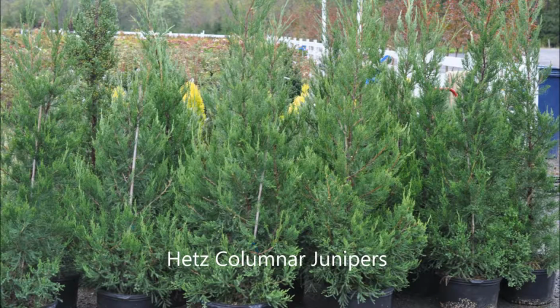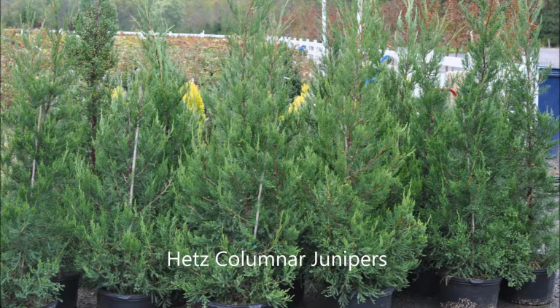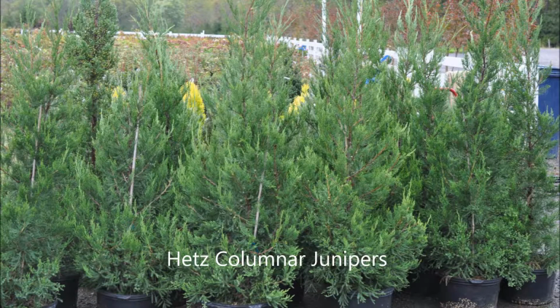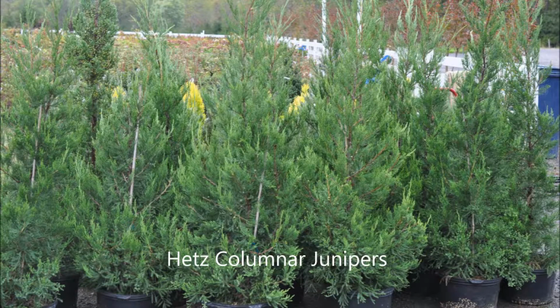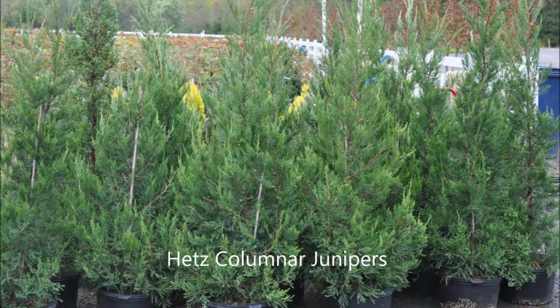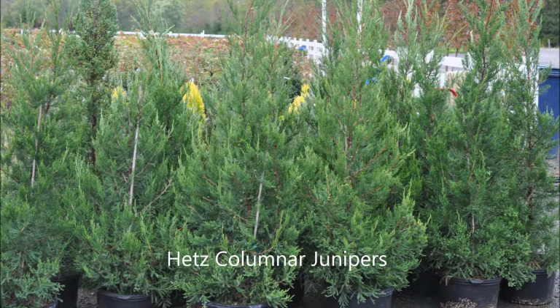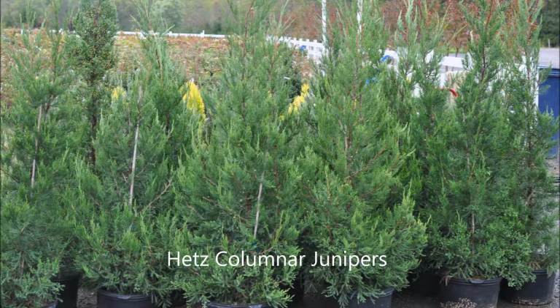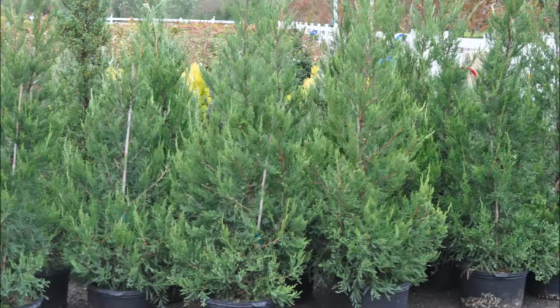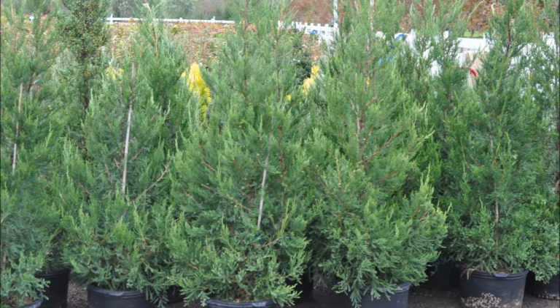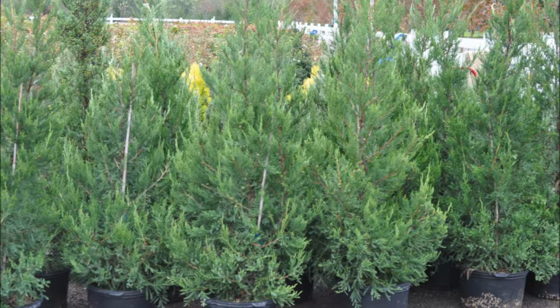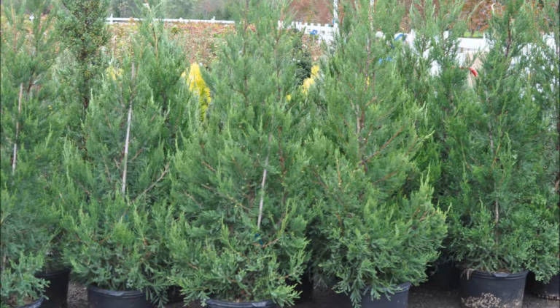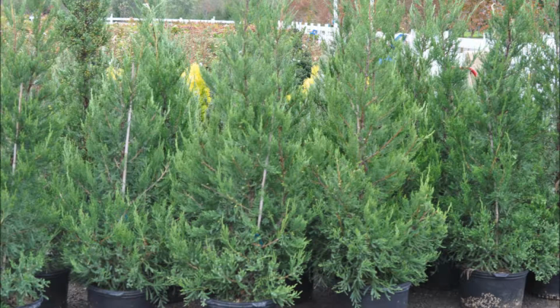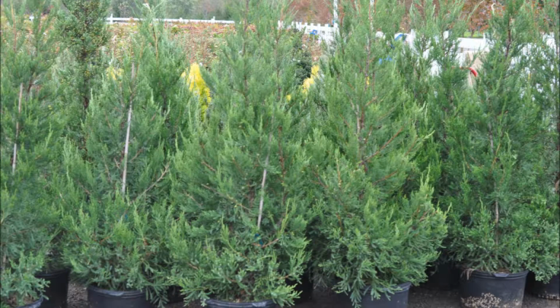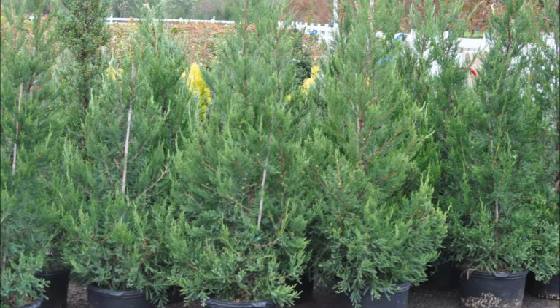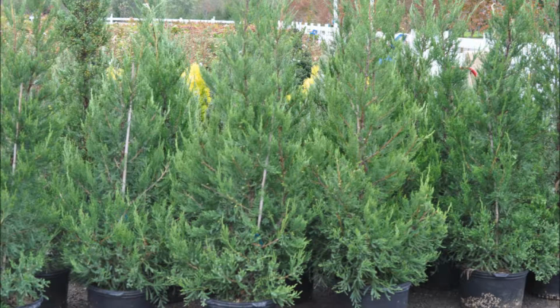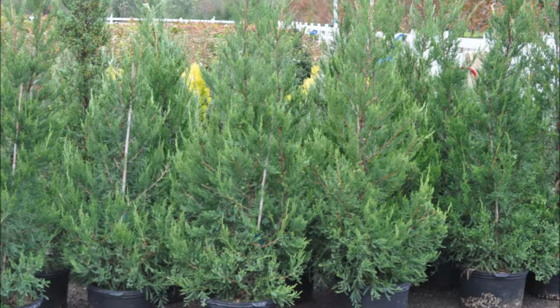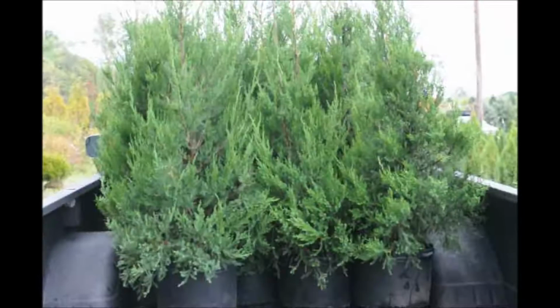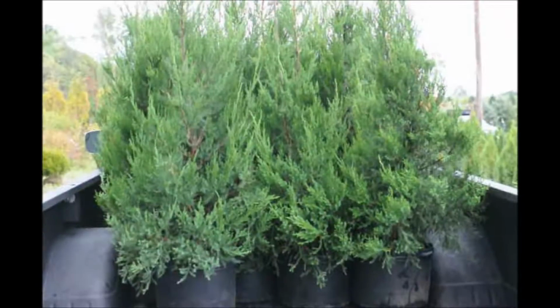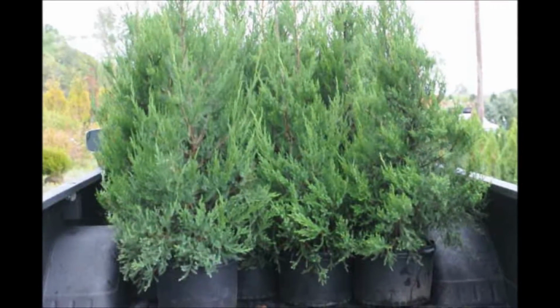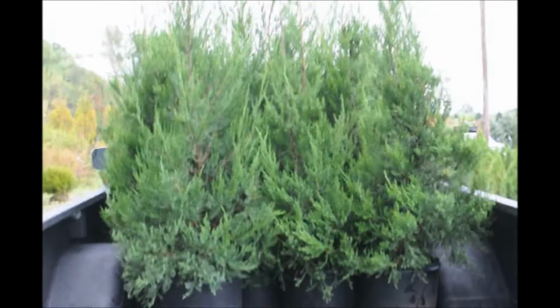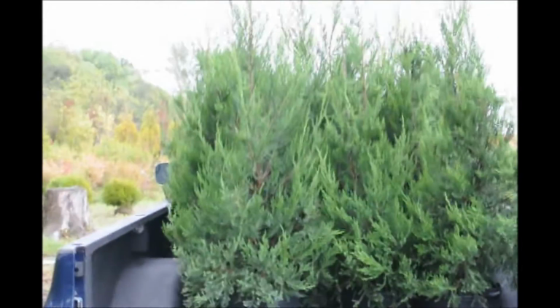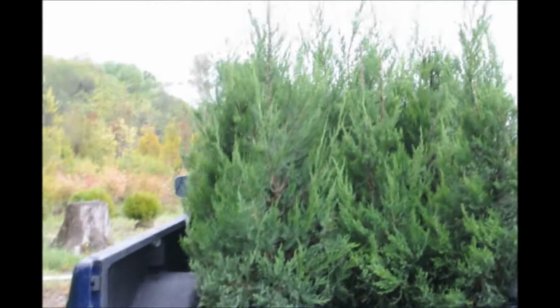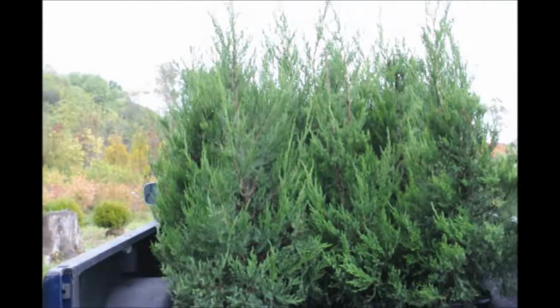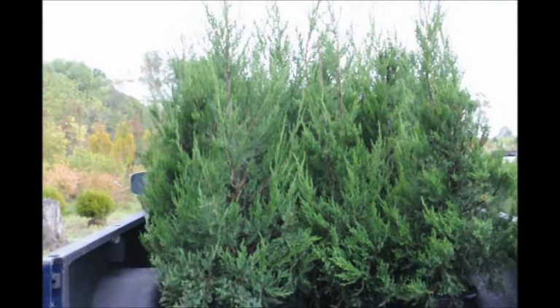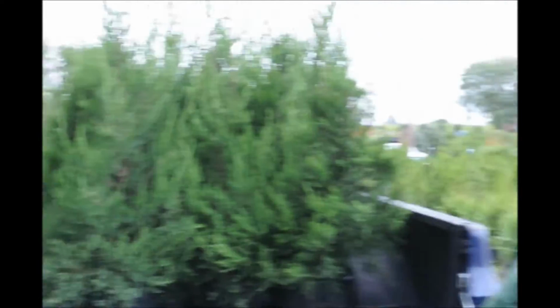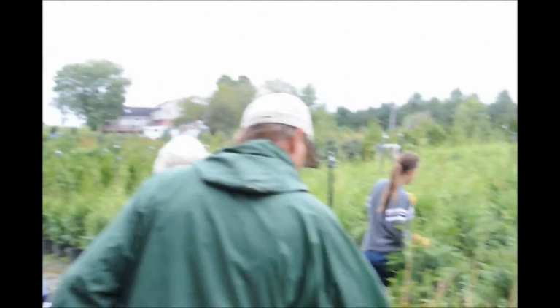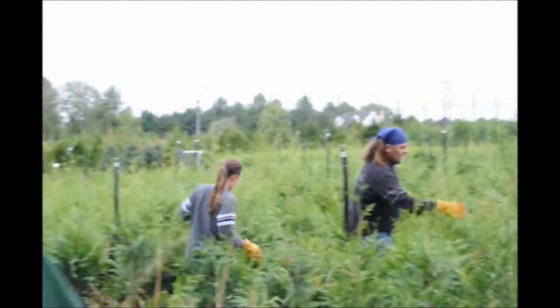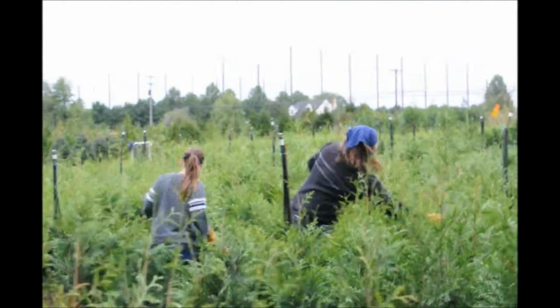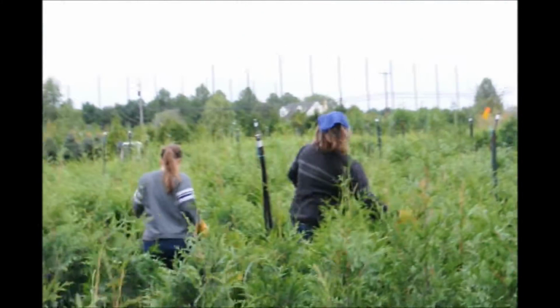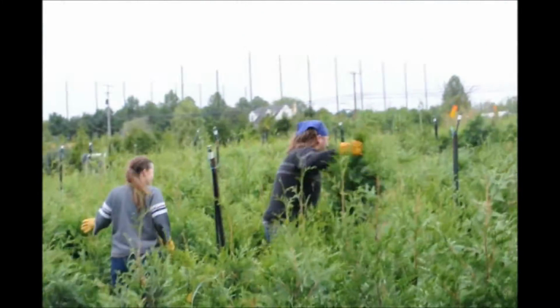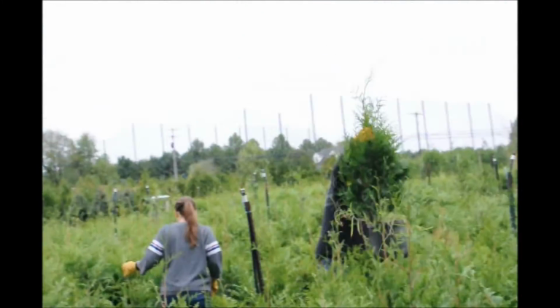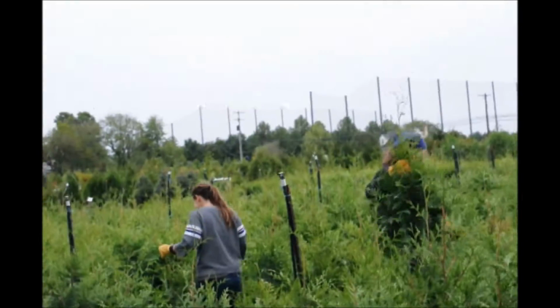Today we're talking about Hetz Kalimner junipers that we have at Highland Hill Farm. These are Hetz Kalimner junipers, and this is one of our customers picking up more.